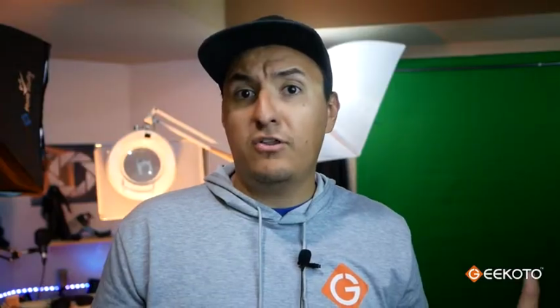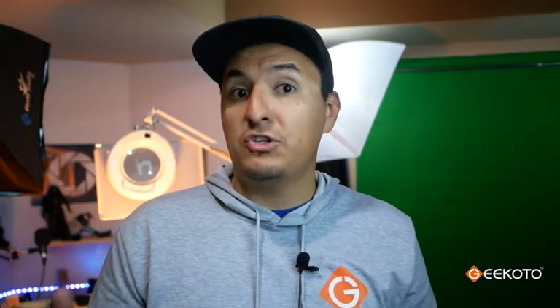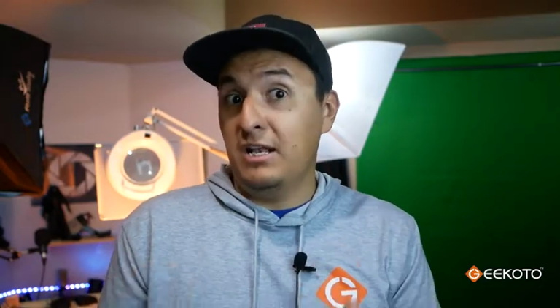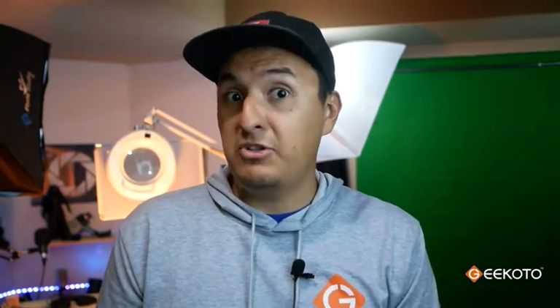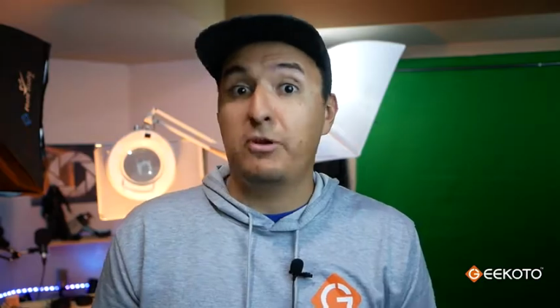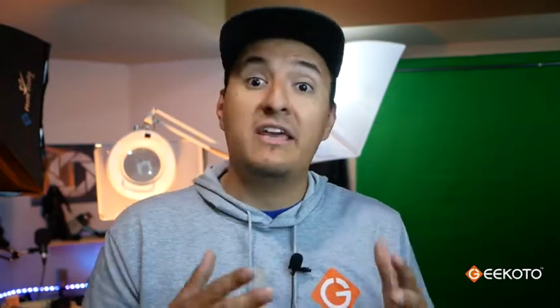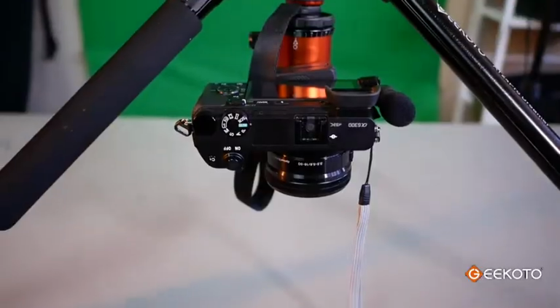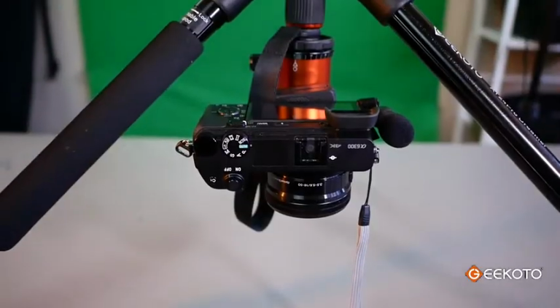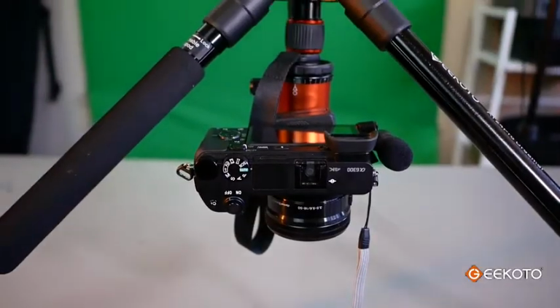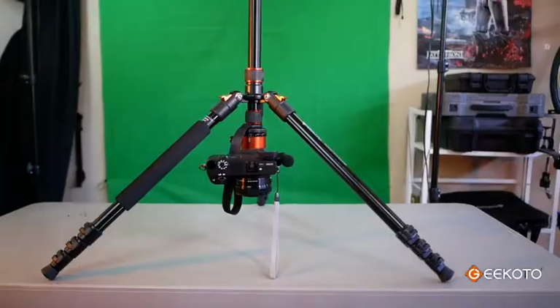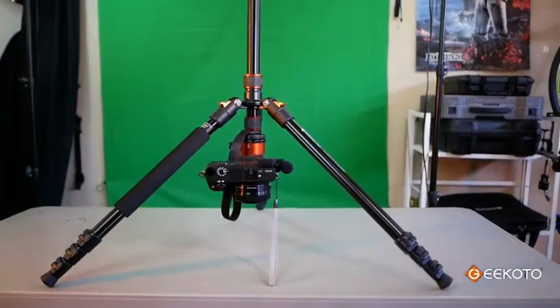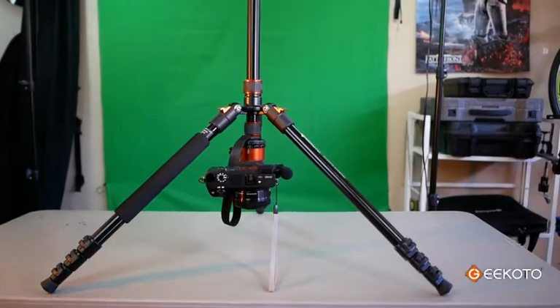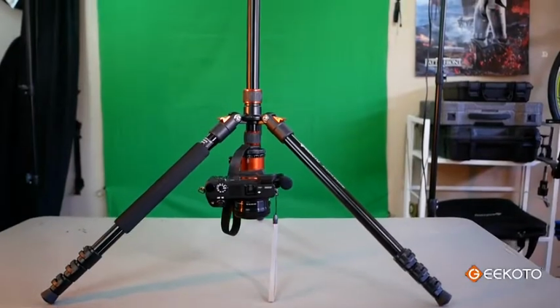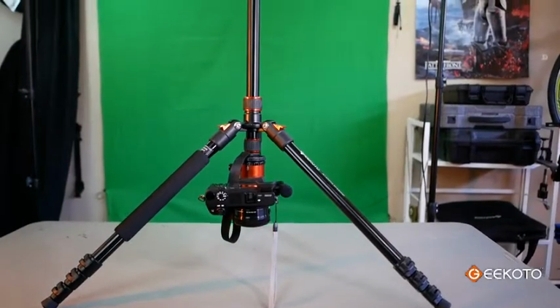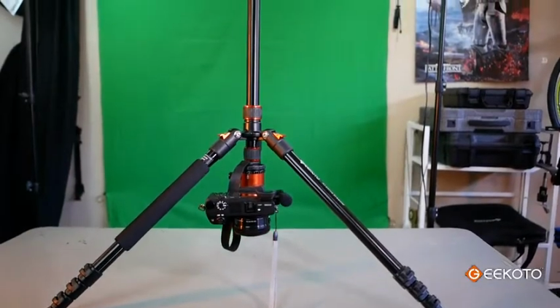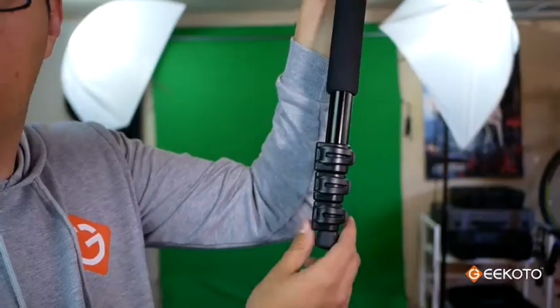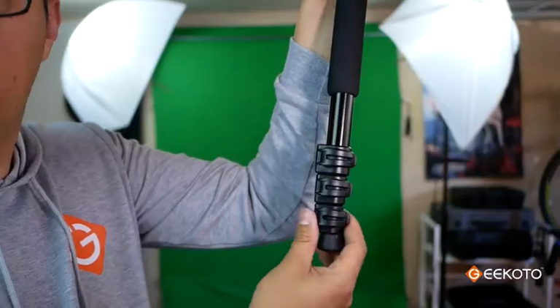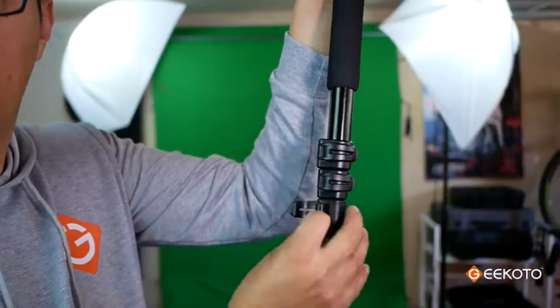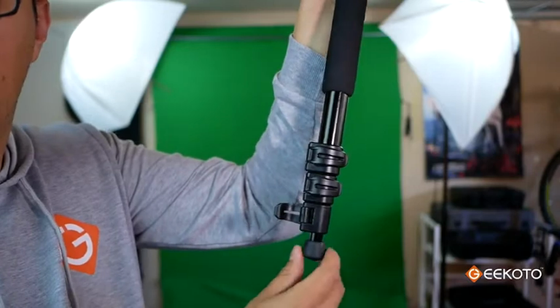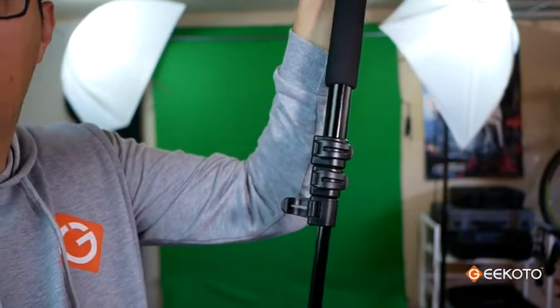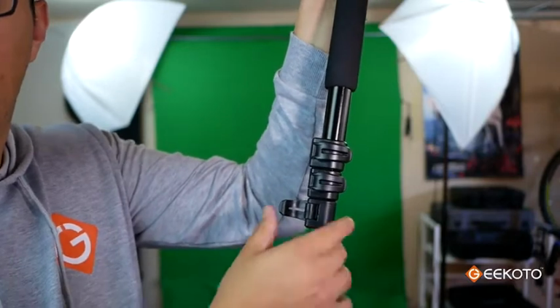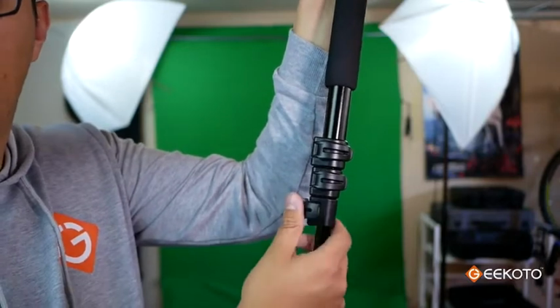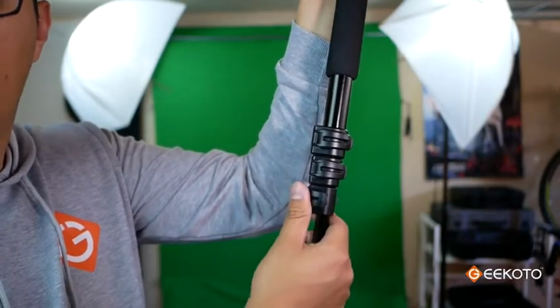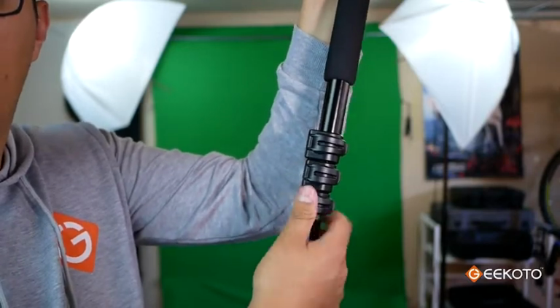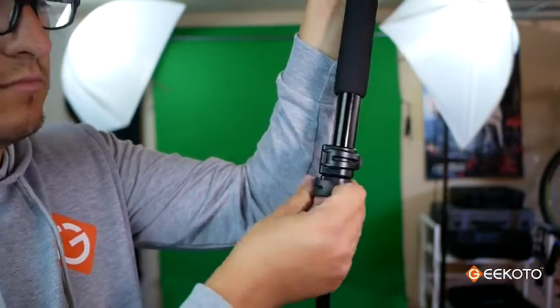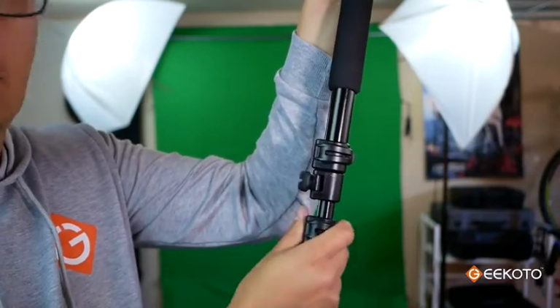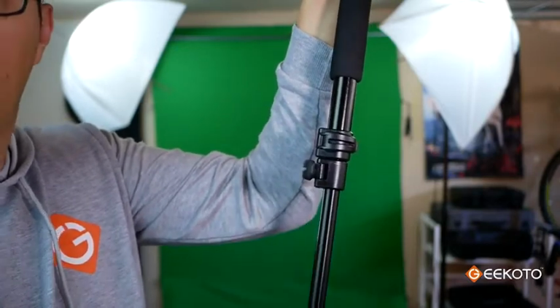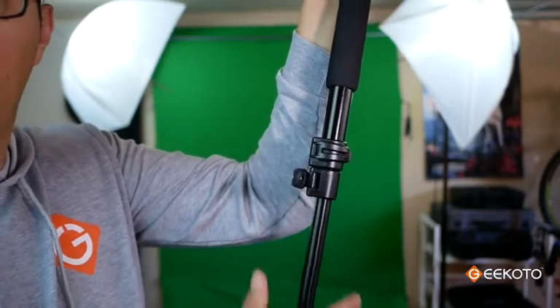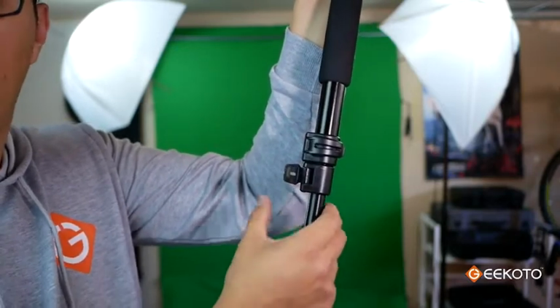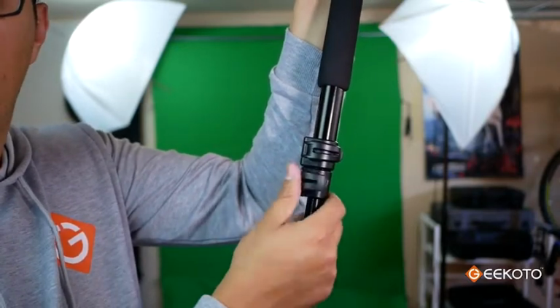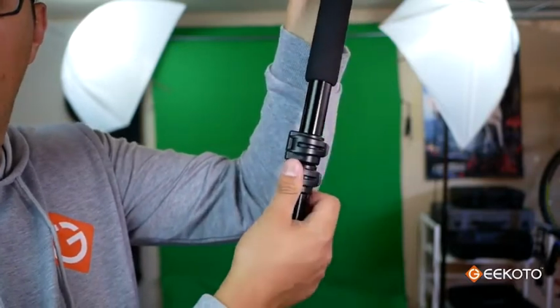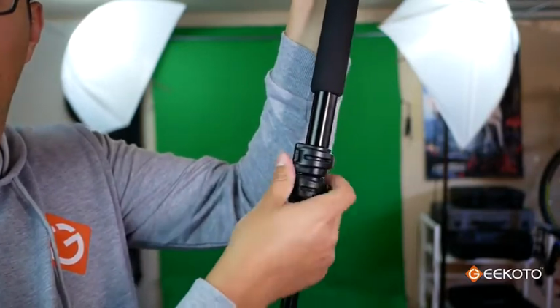Another feature that I love about this tripod is the inverted mode for getting low angle shots or top down shots. On the legs we have the buckle locking mechanism. I like this system because it's definitely more secure and faster to set up.